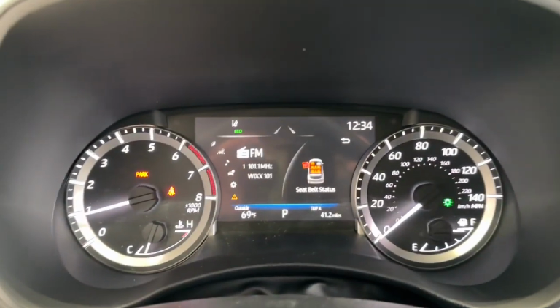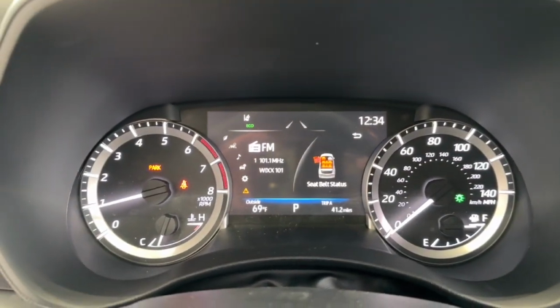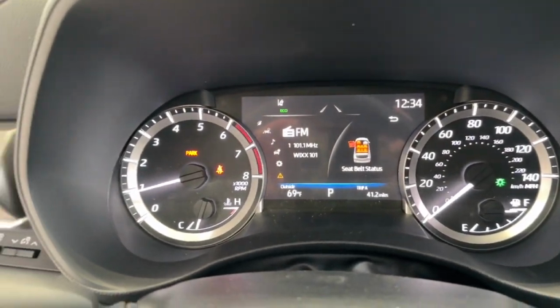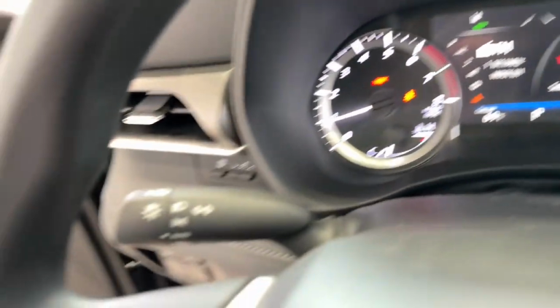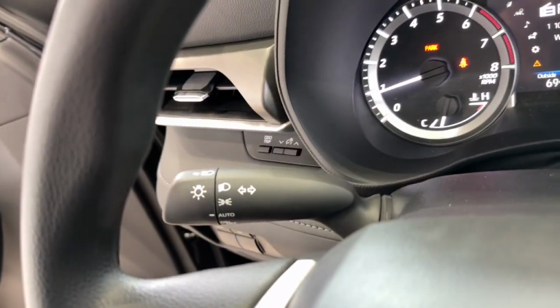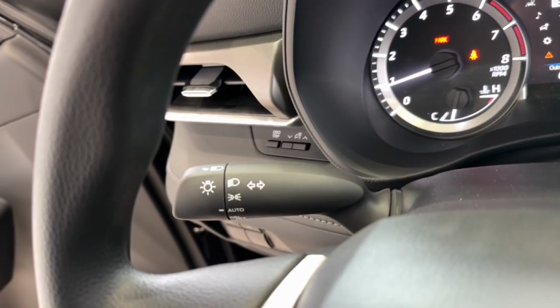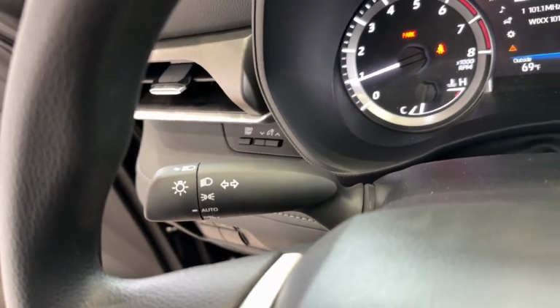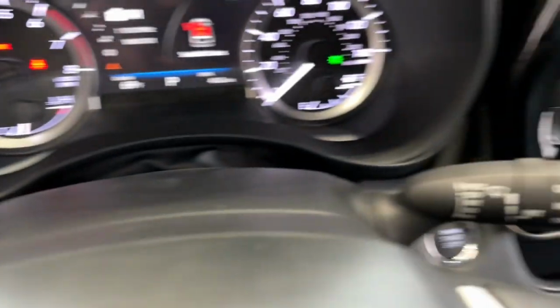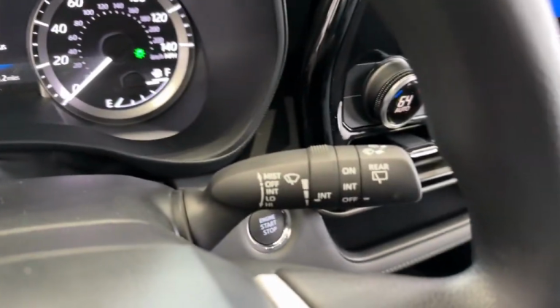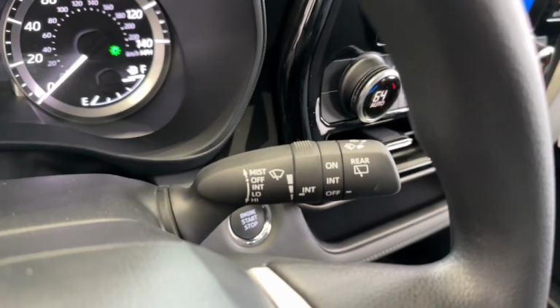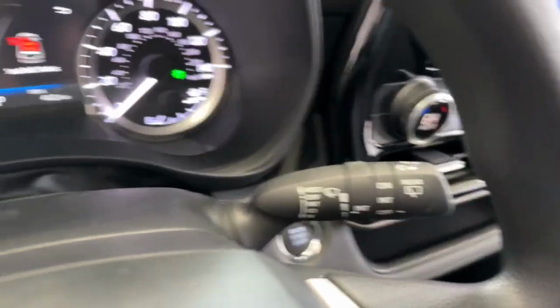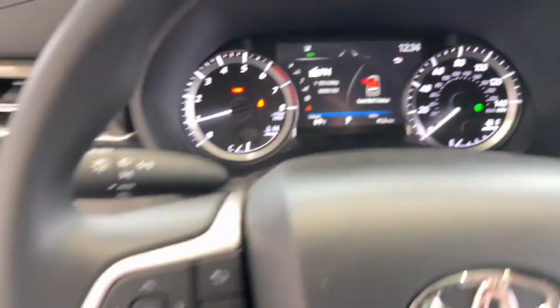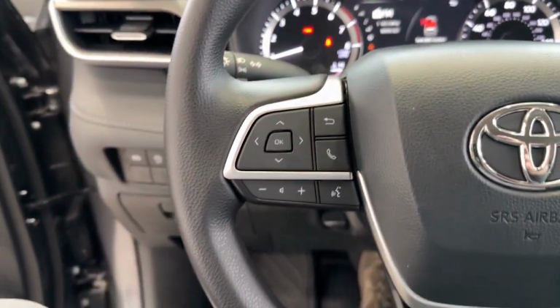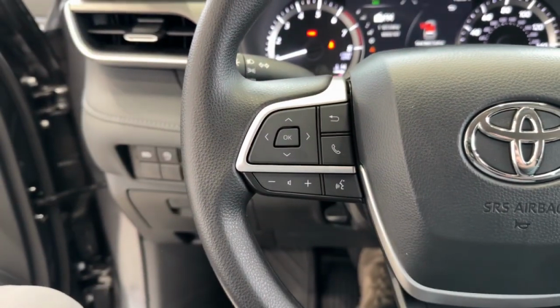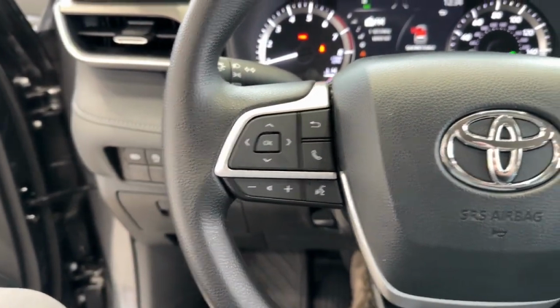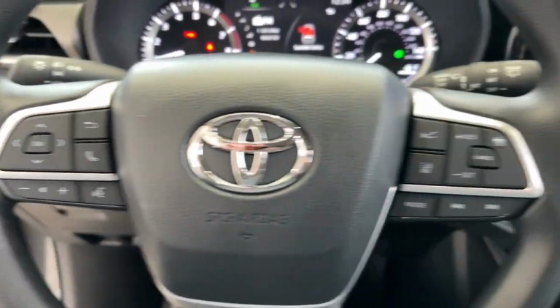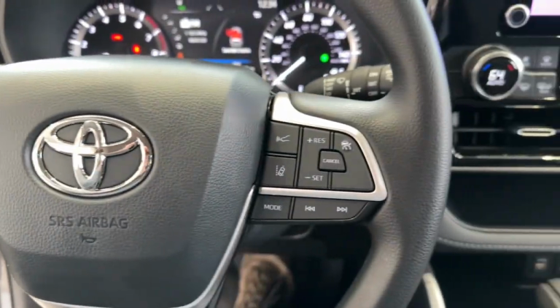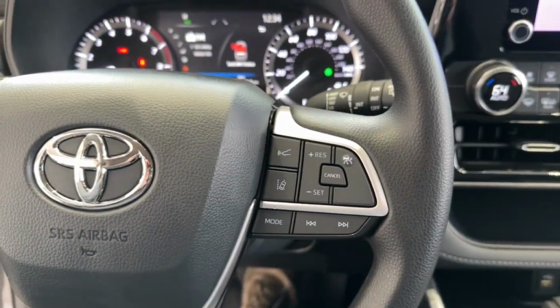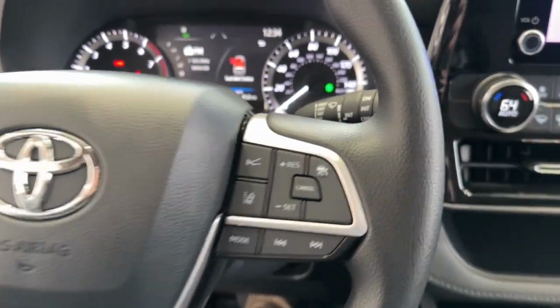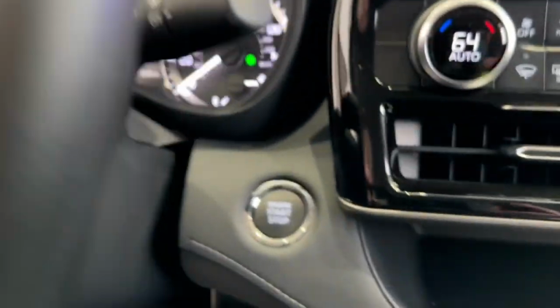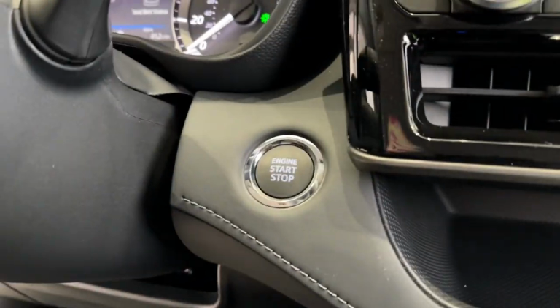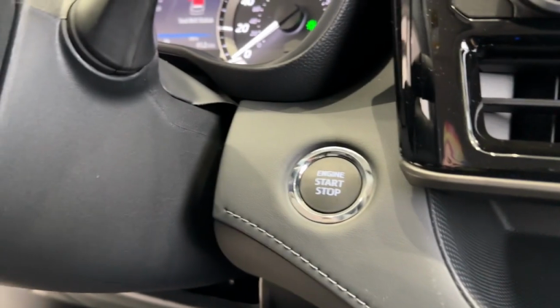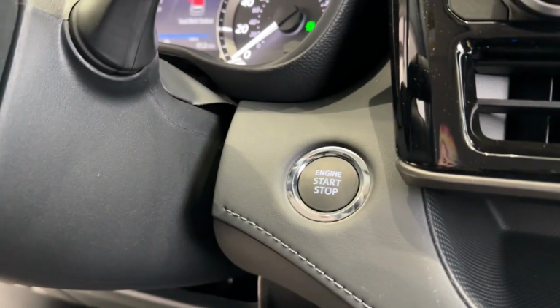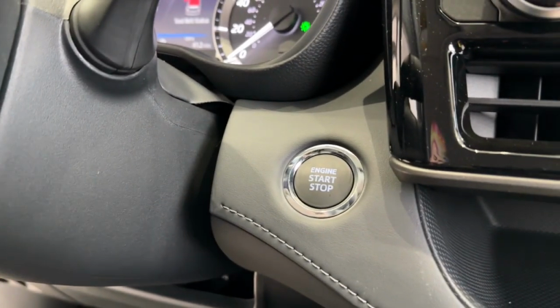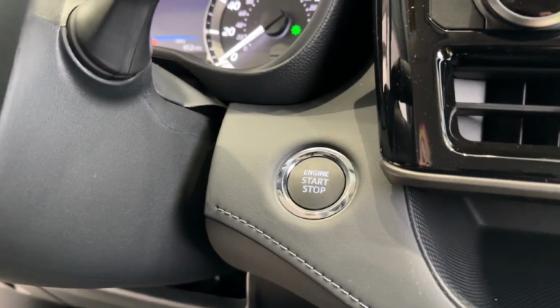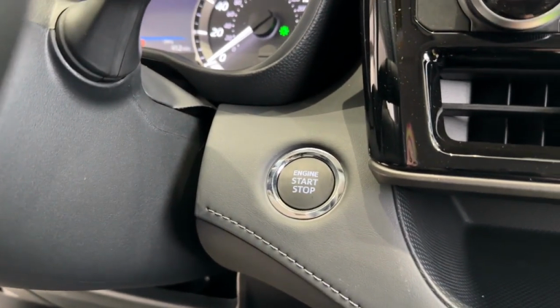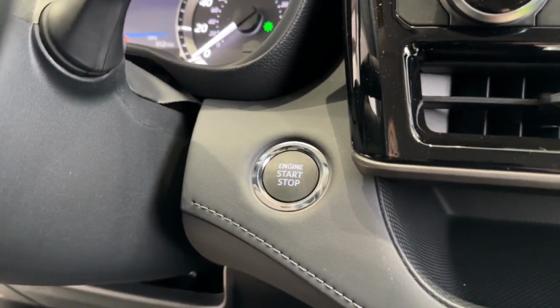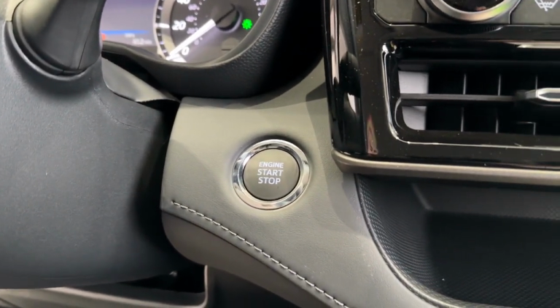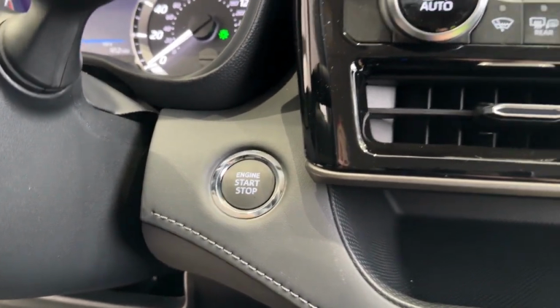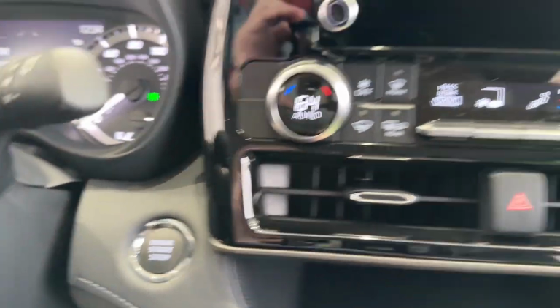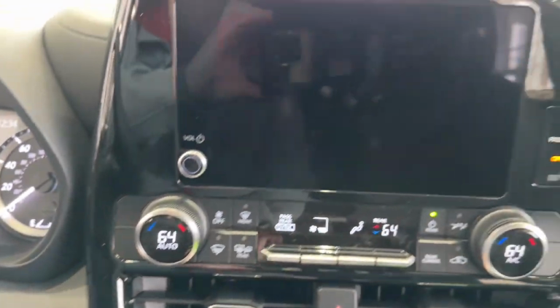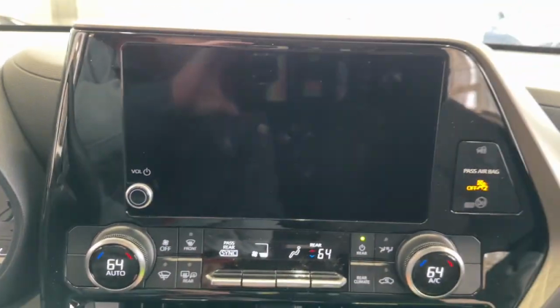The following are some of this vehicle's highlighted options: pre-collision system, keyless entry, backup camera, heated mirrors, lane-keeping assist, and four-cylinder engine.